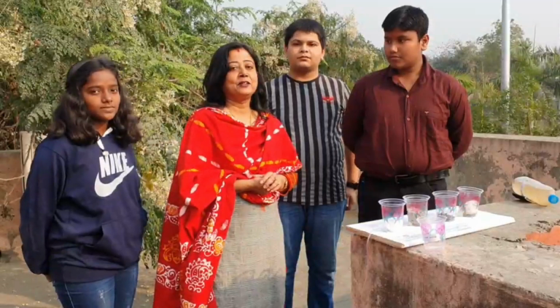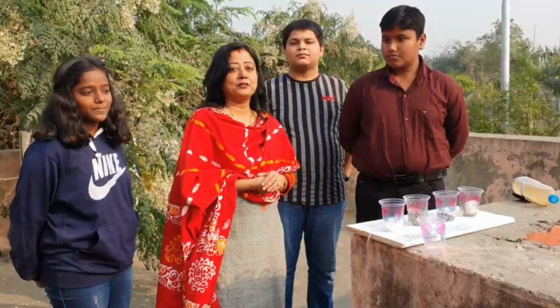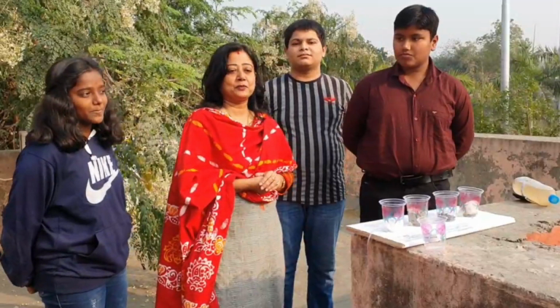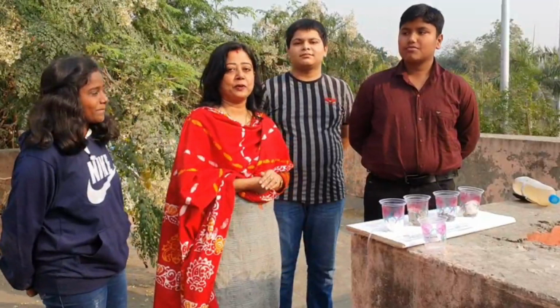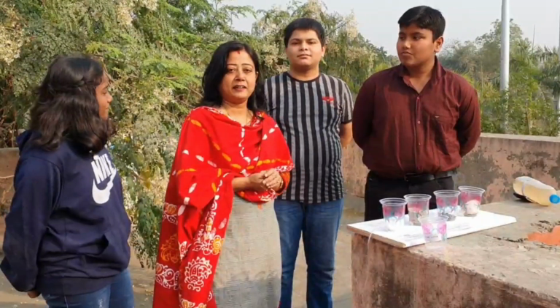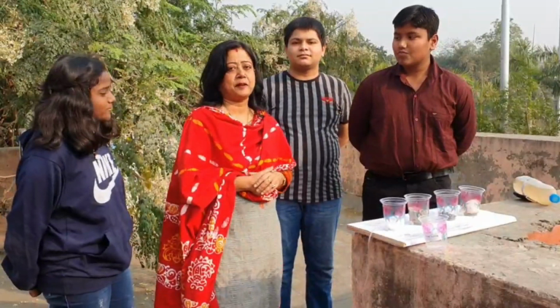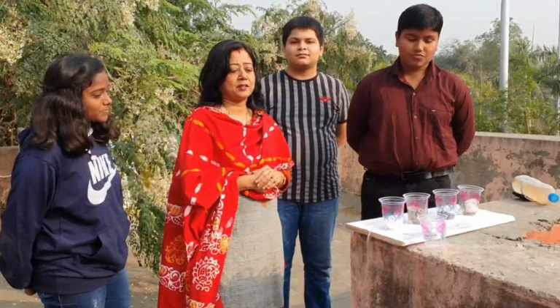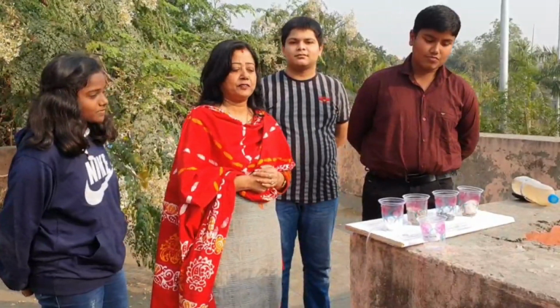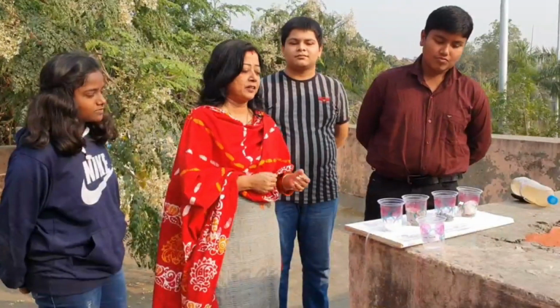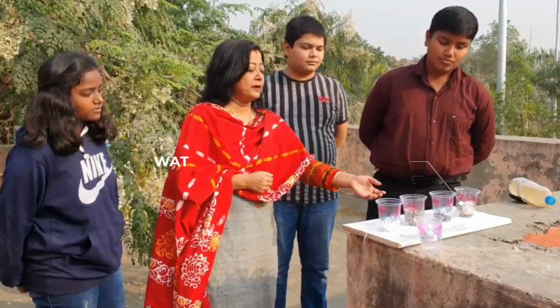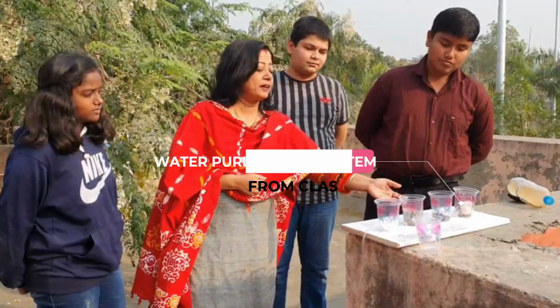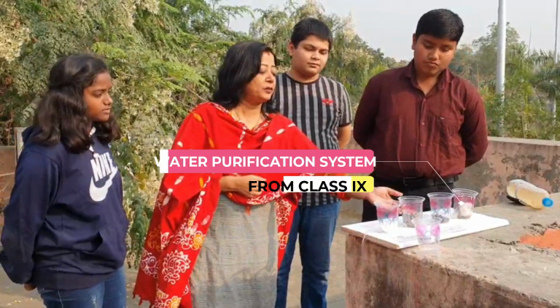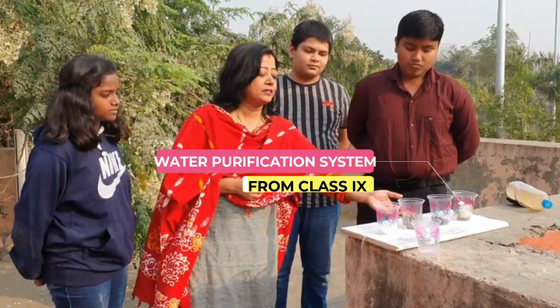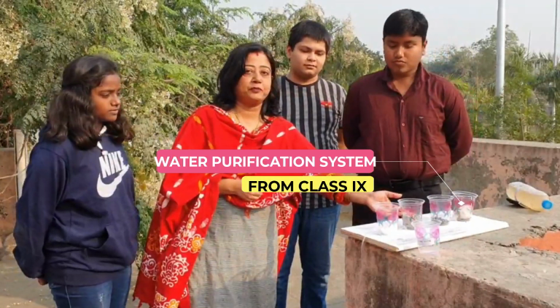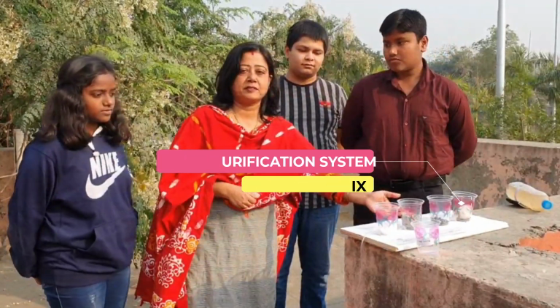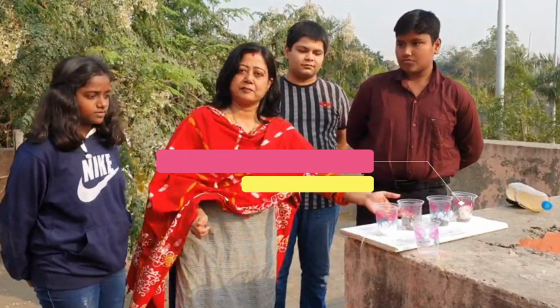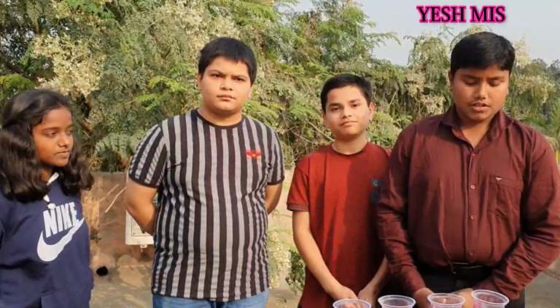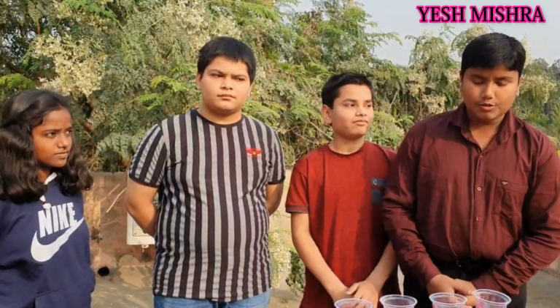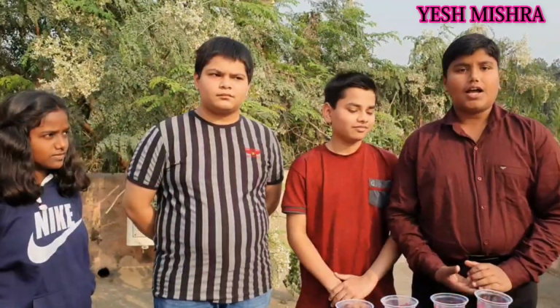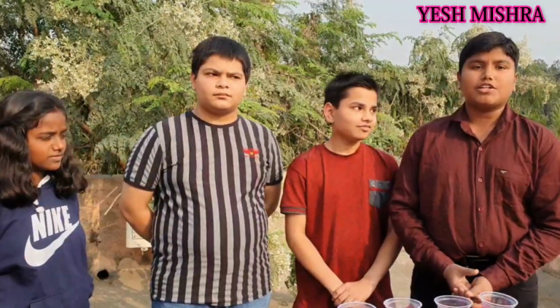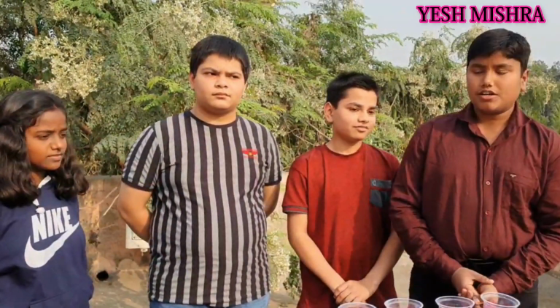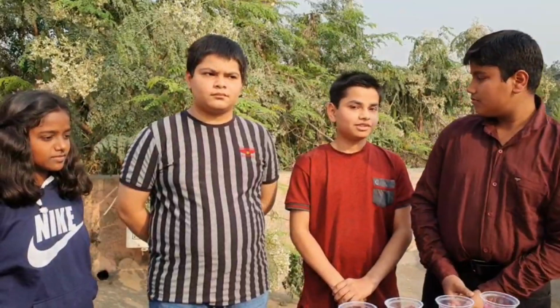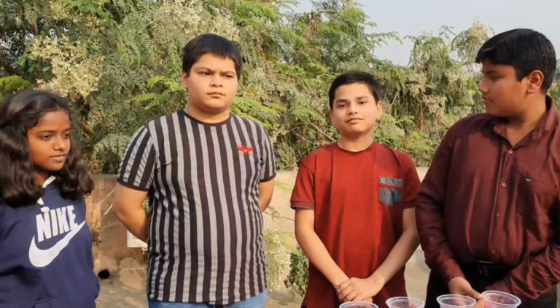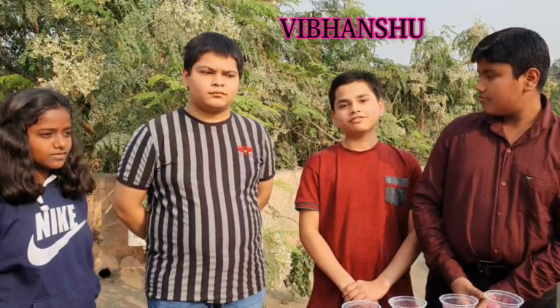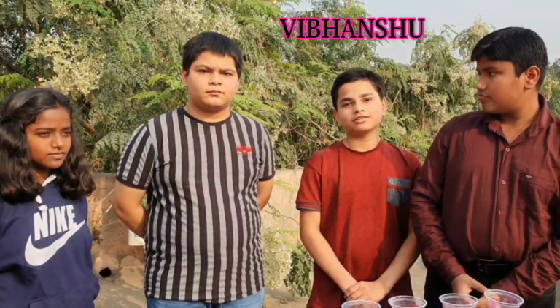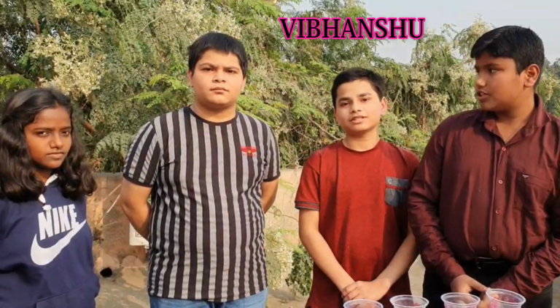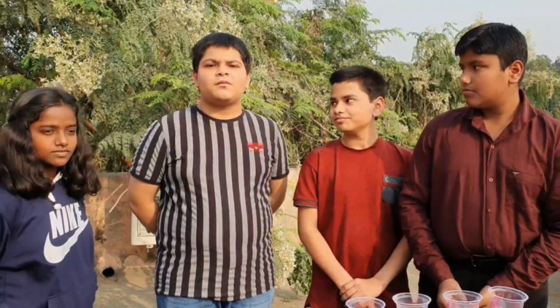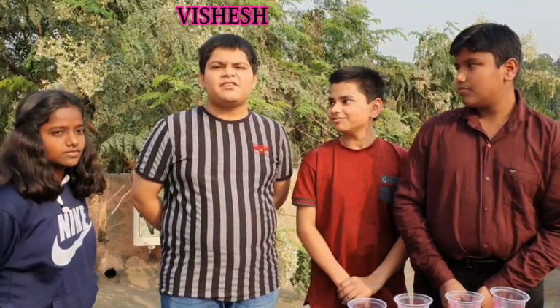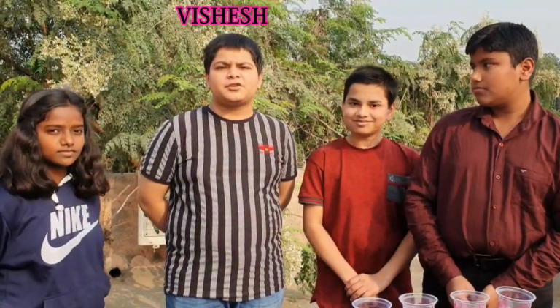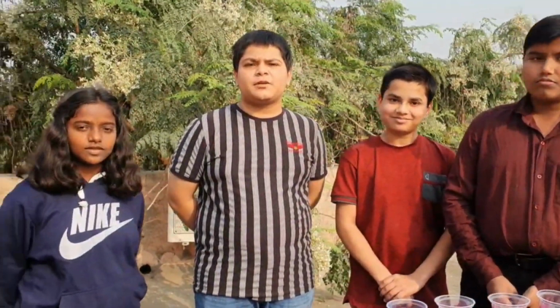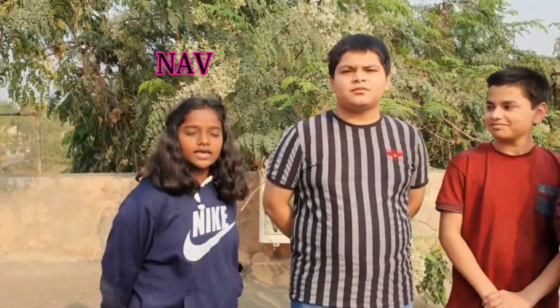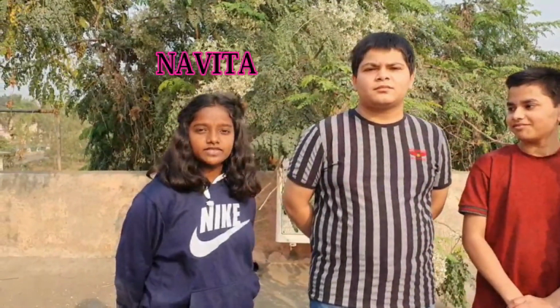Today my students will show a nice experiment of chemistry. They have made a very good water purification system. Hello, I am Yesh Mishra. I am Naveeta.